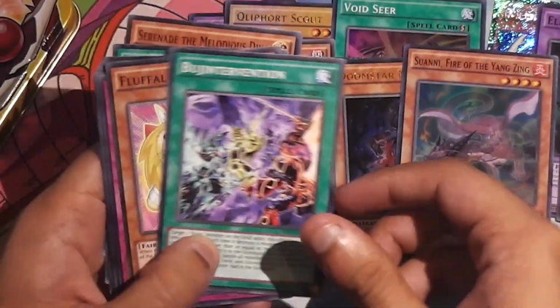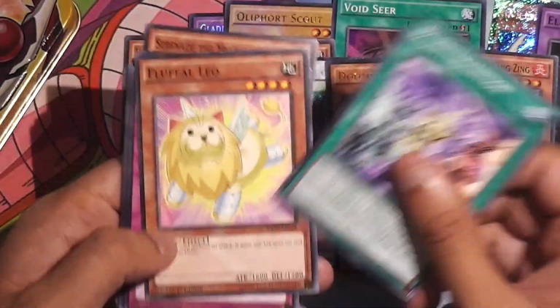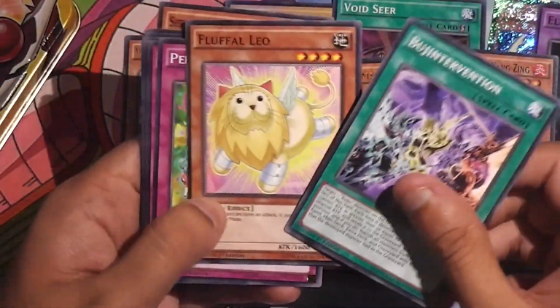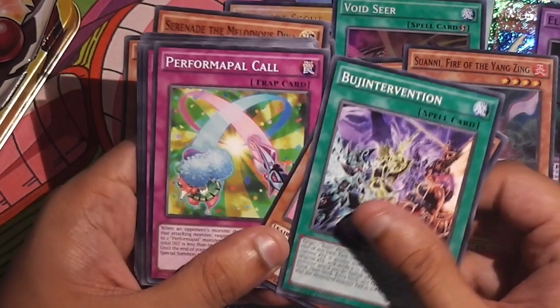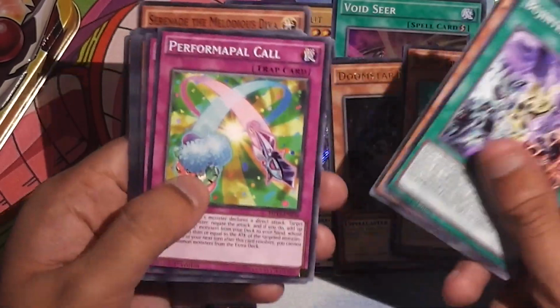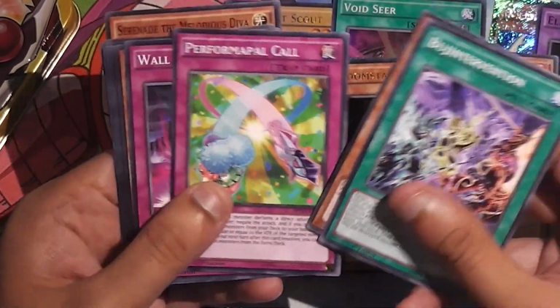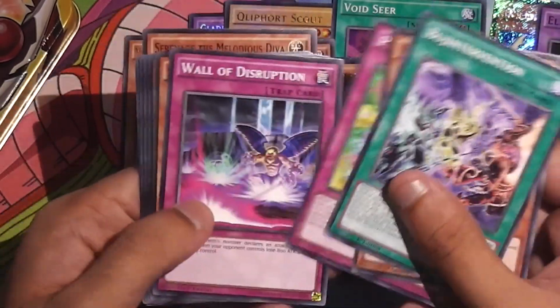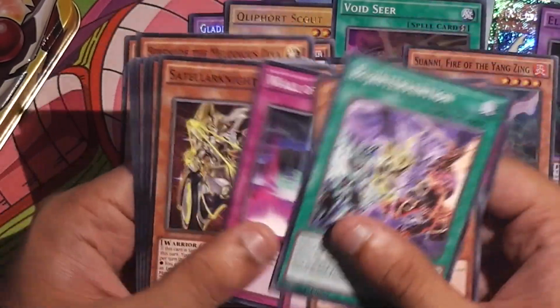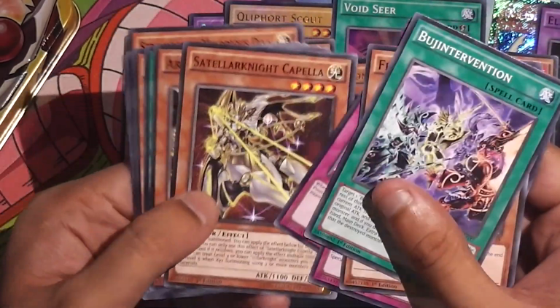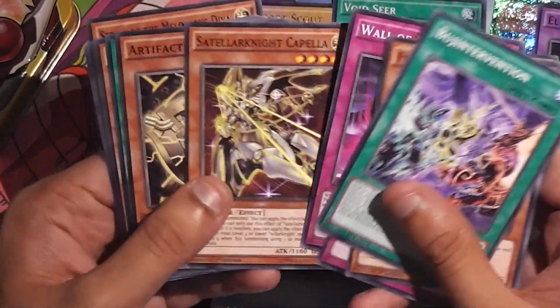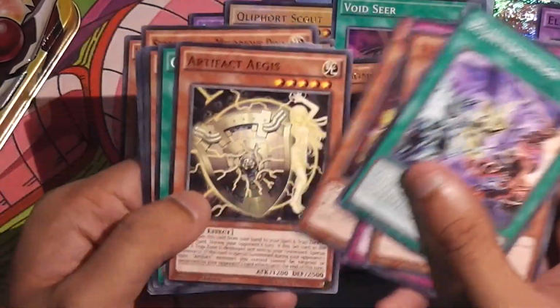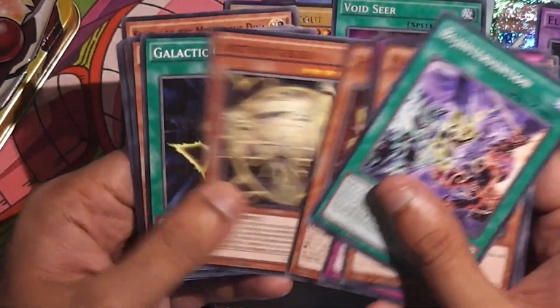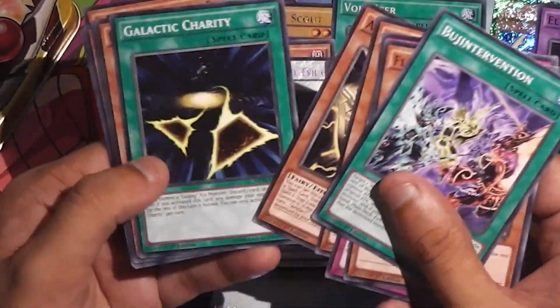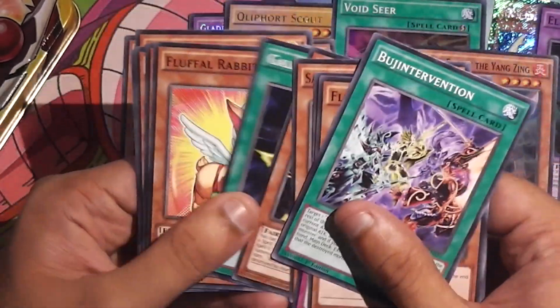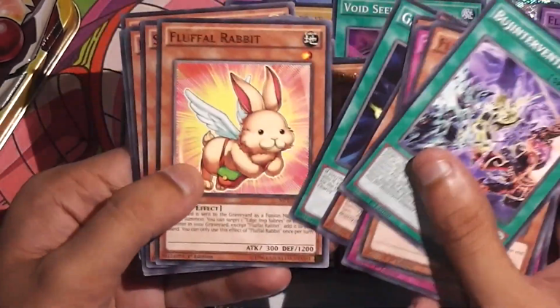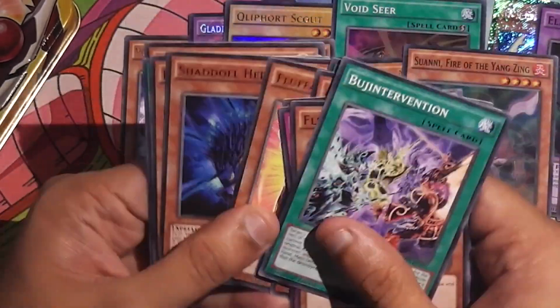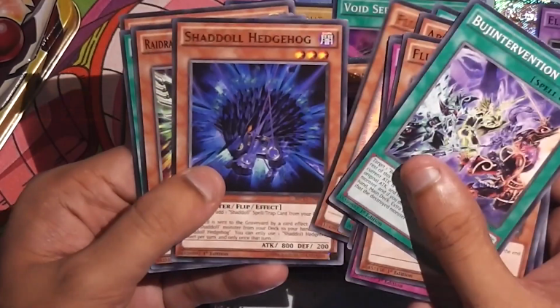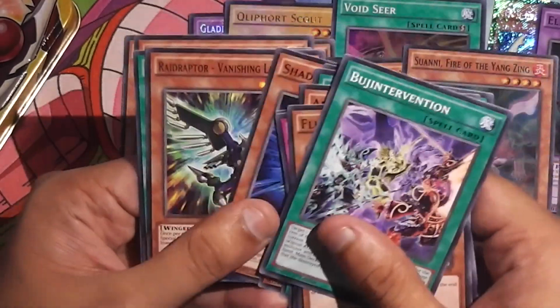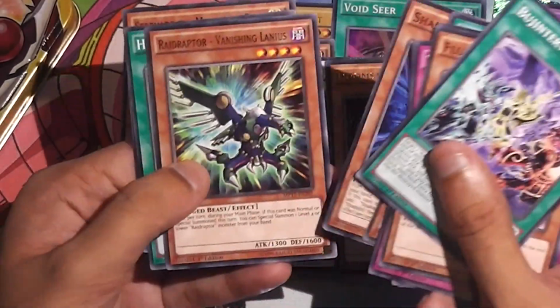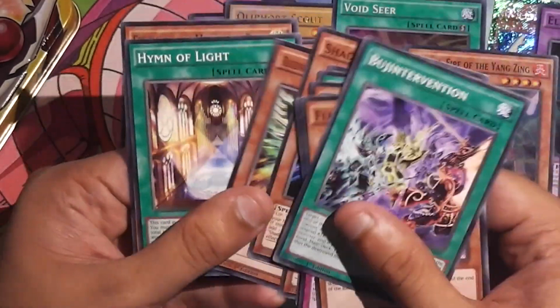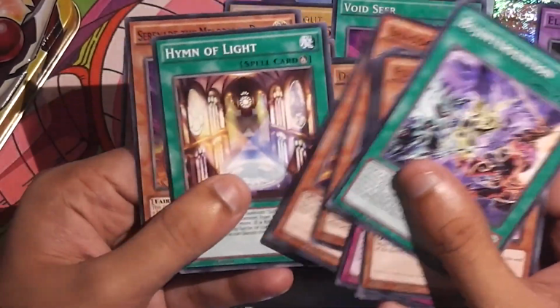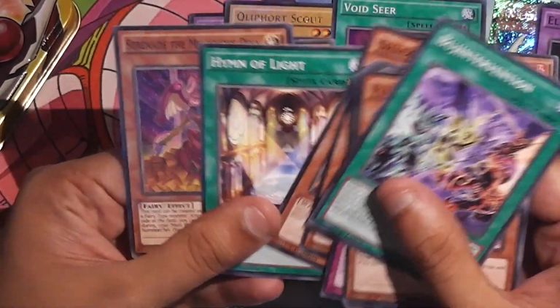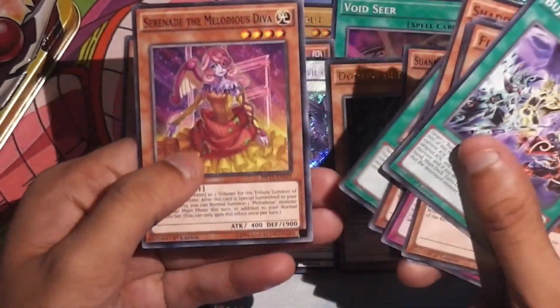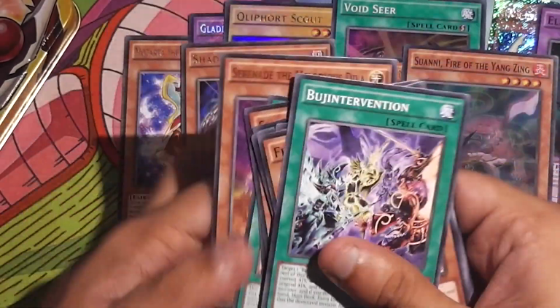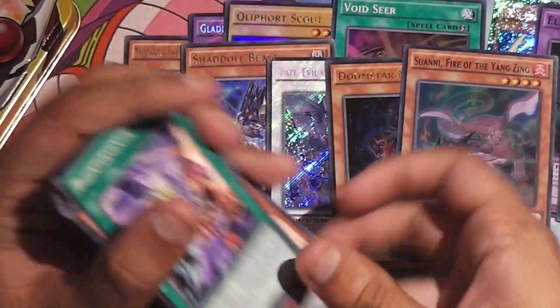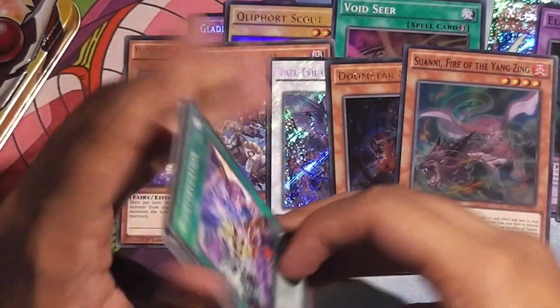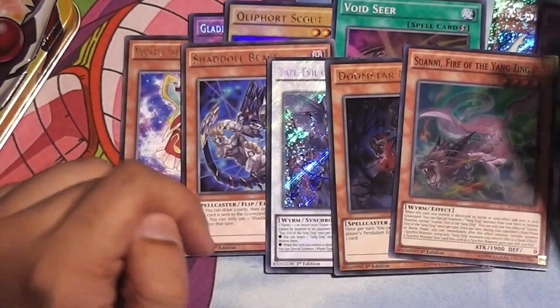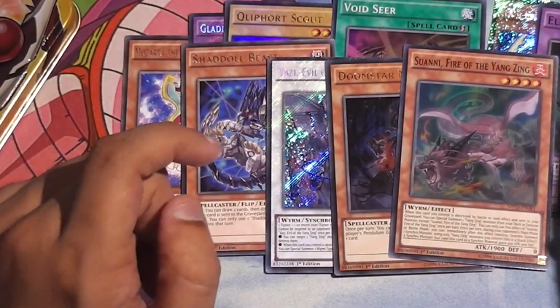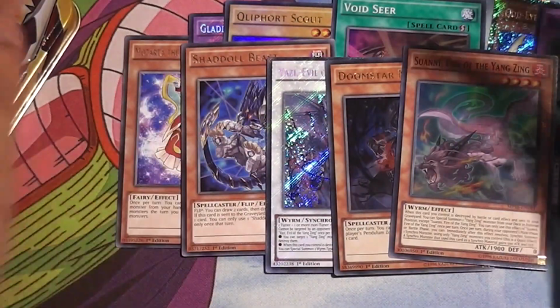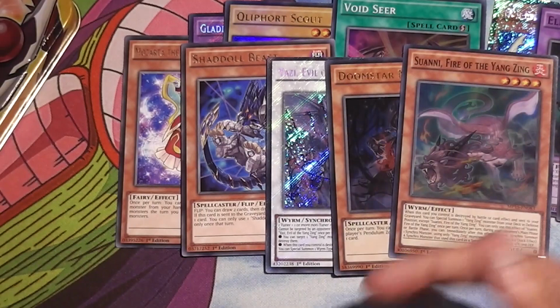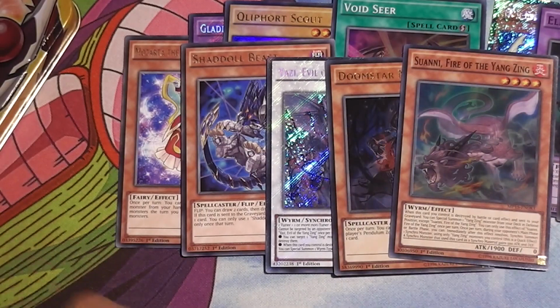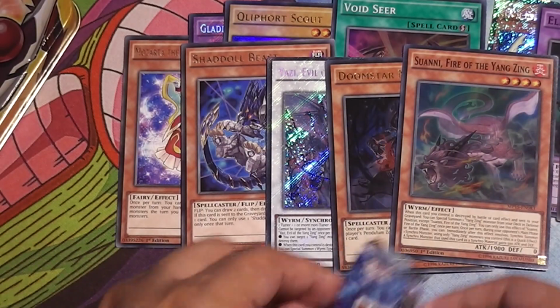Of course, on release of this tin the prices of everything crash — everything at least halves, which is expected because they have very random ratios.